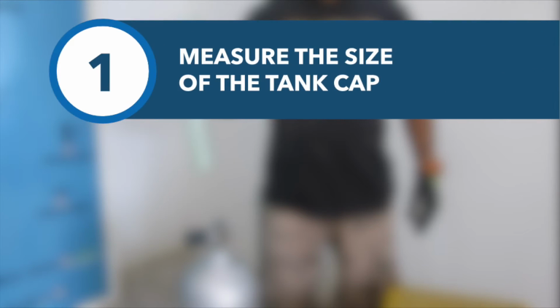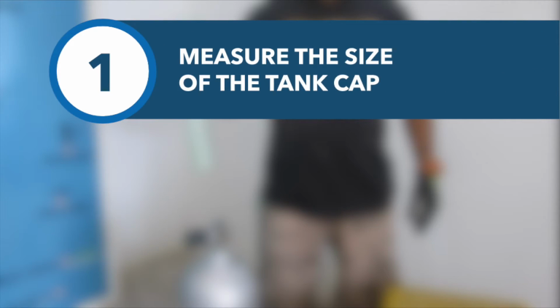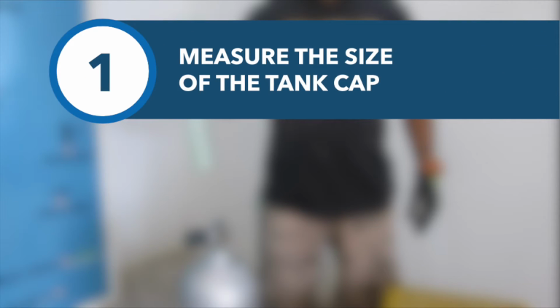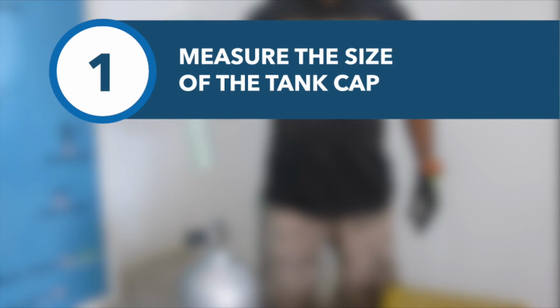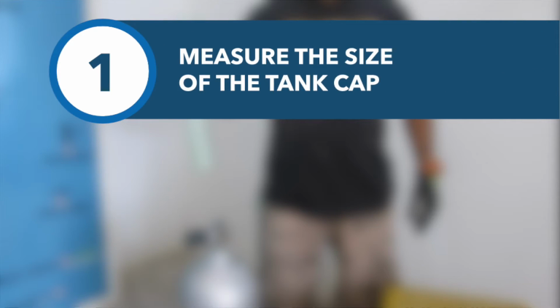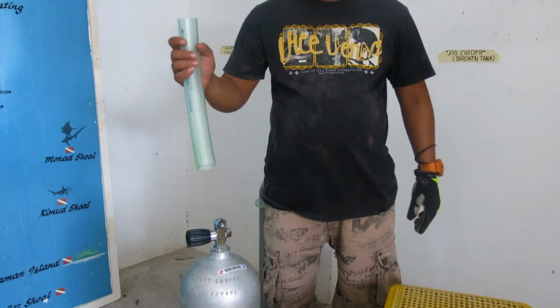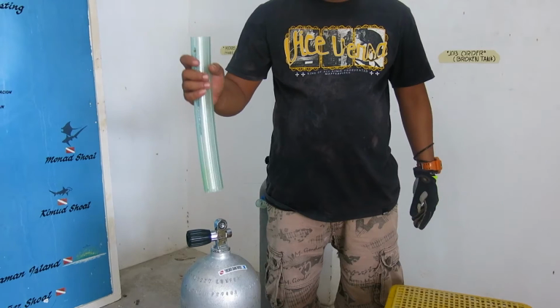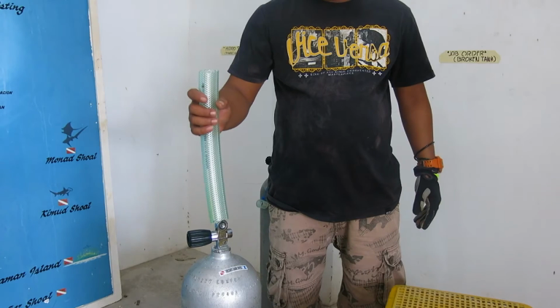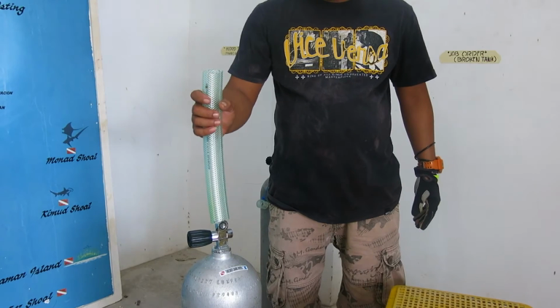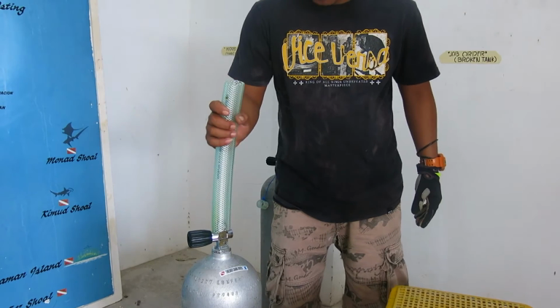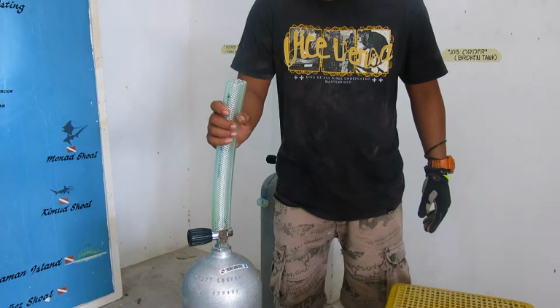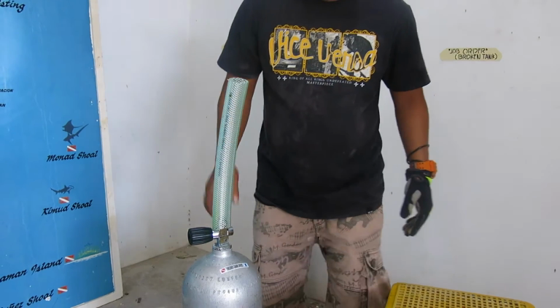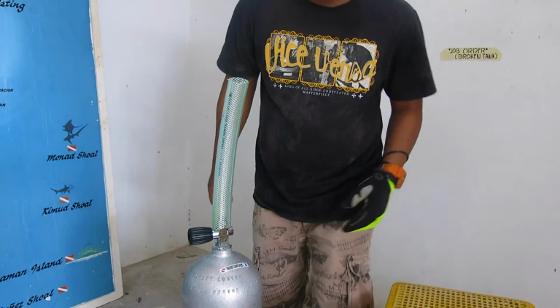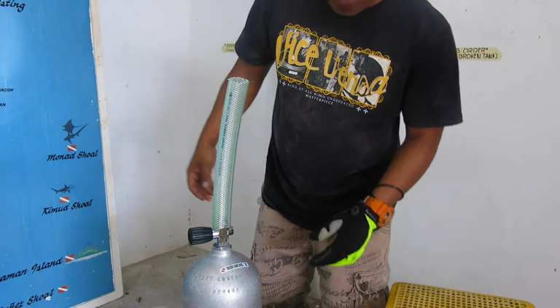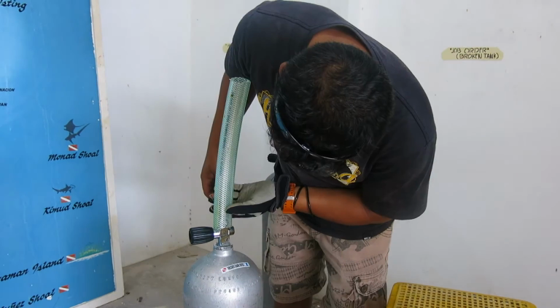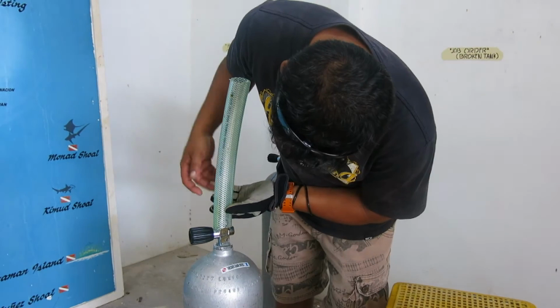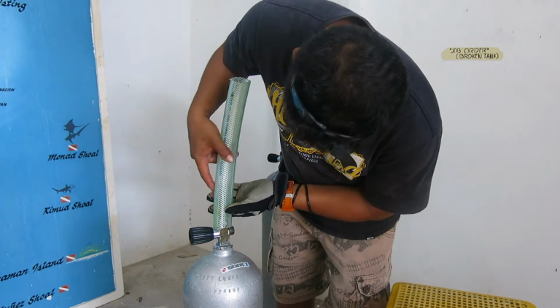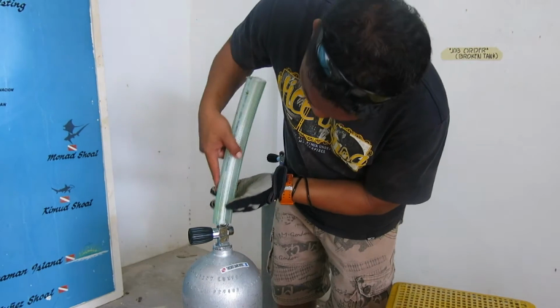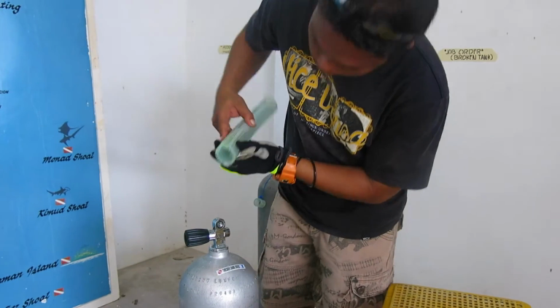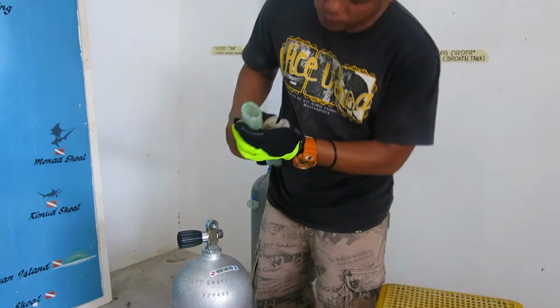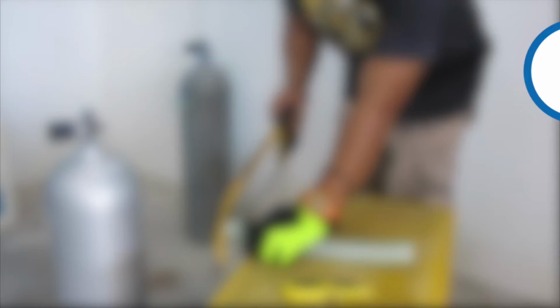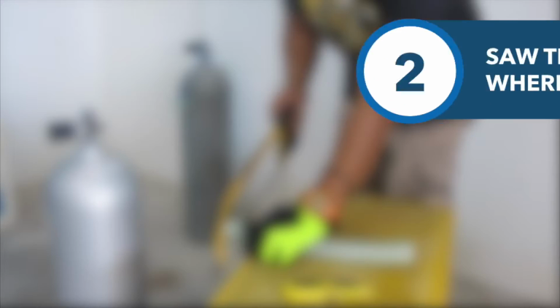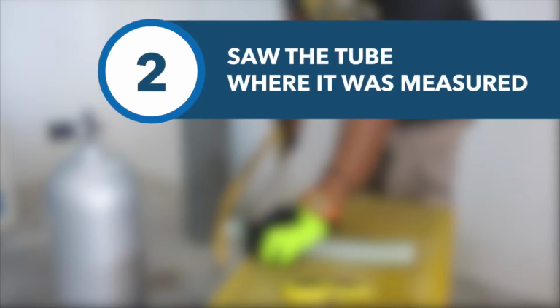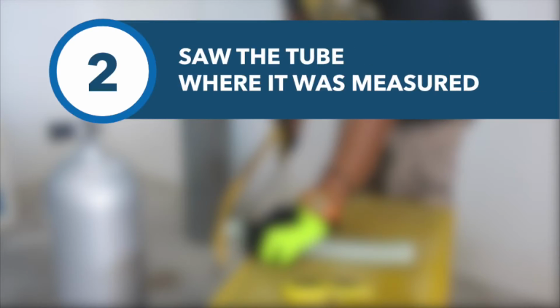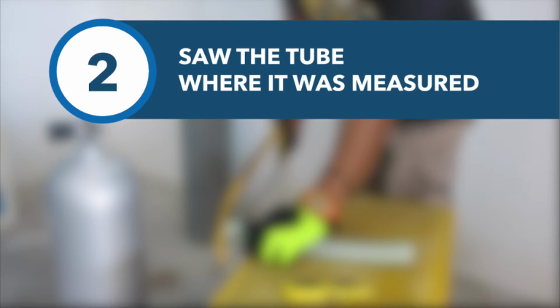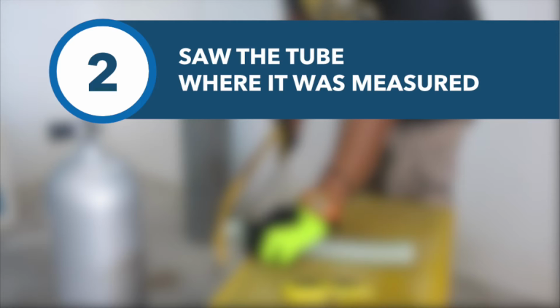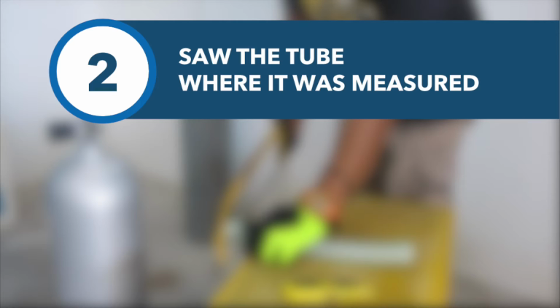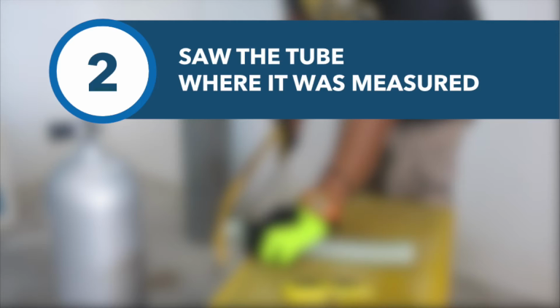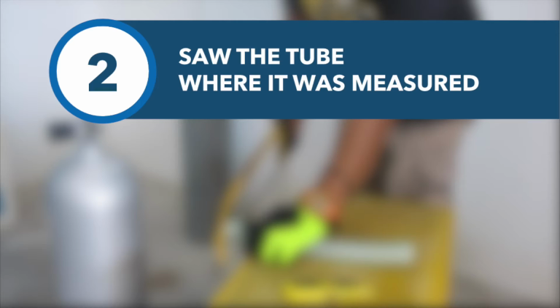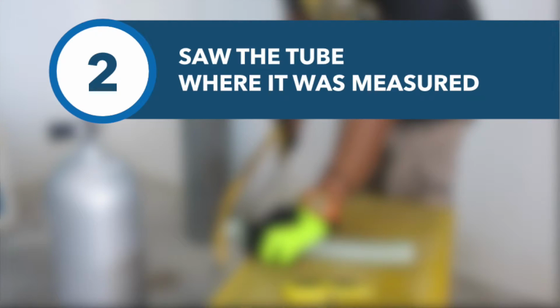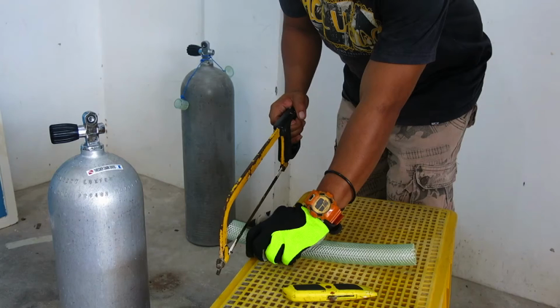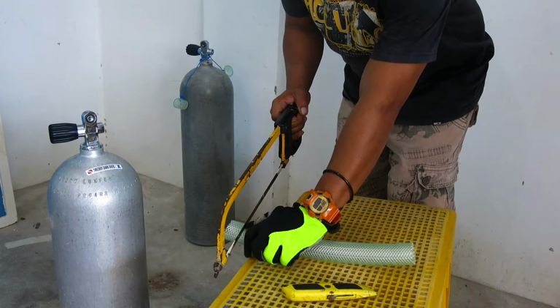Using the tank valve as a guide, measure where the old compressor tube needs to be cut to create appropriately sized caps. Using a saw, cut the tube at the point it was measured.